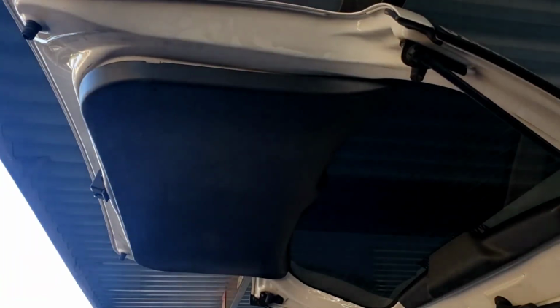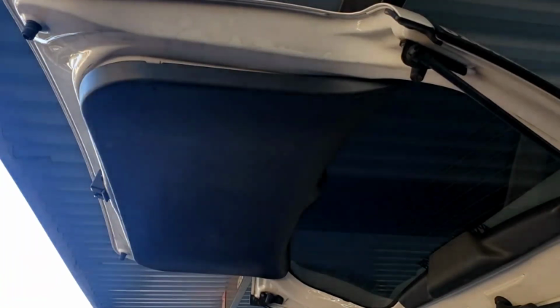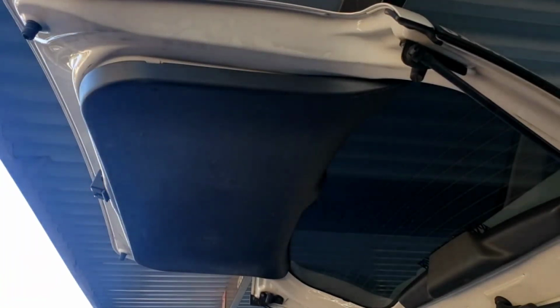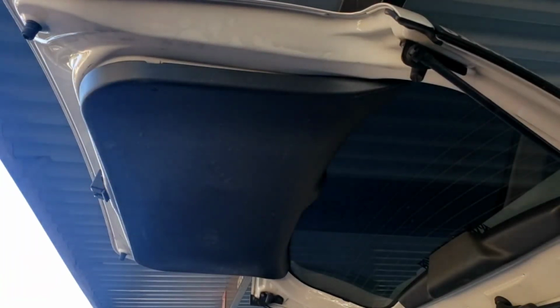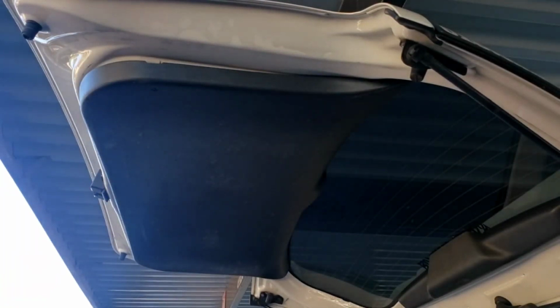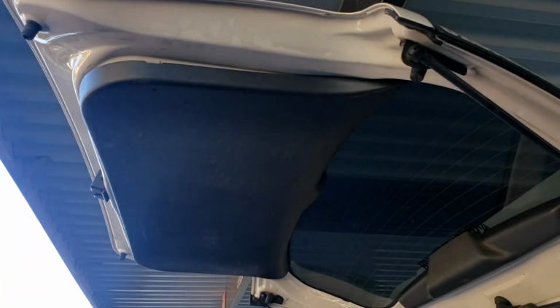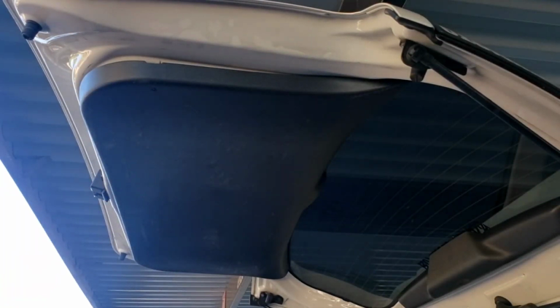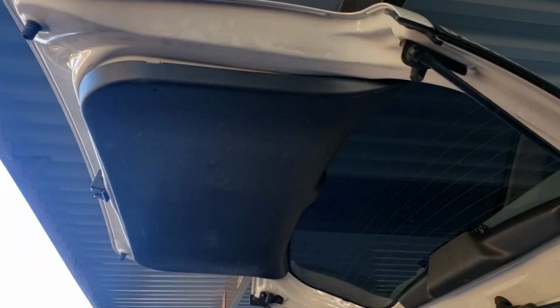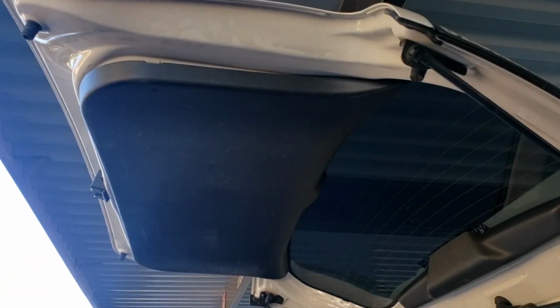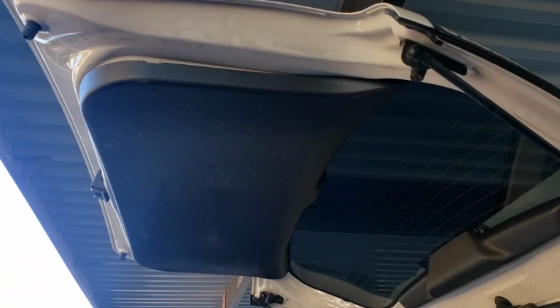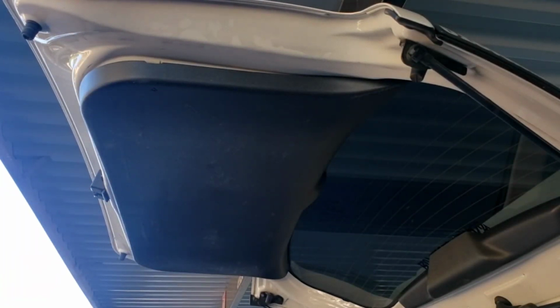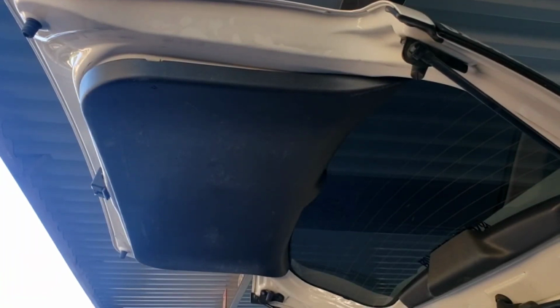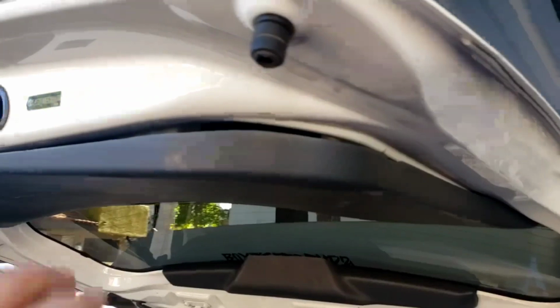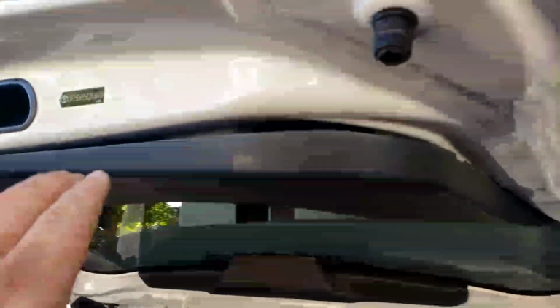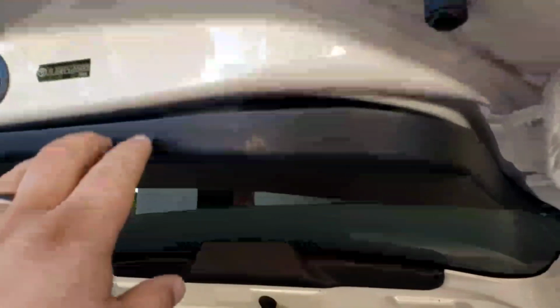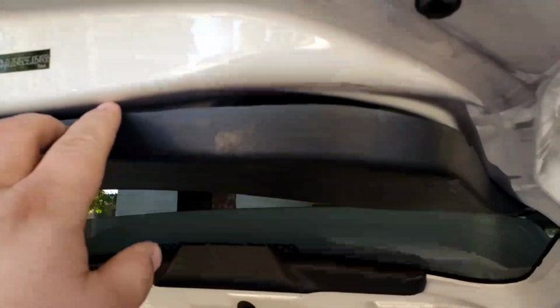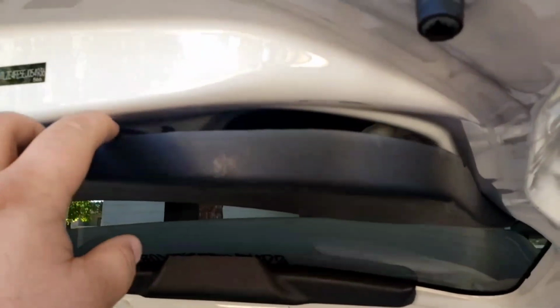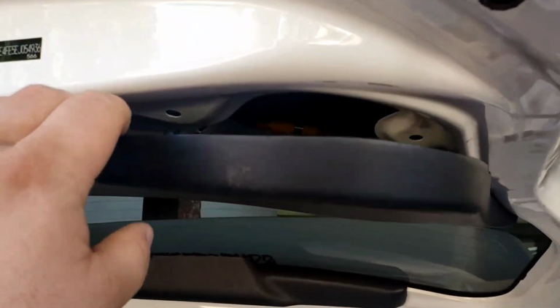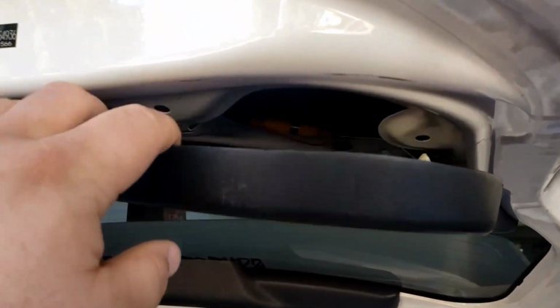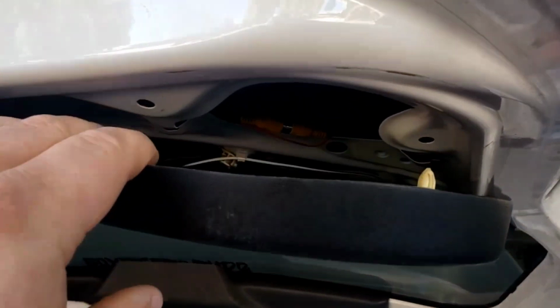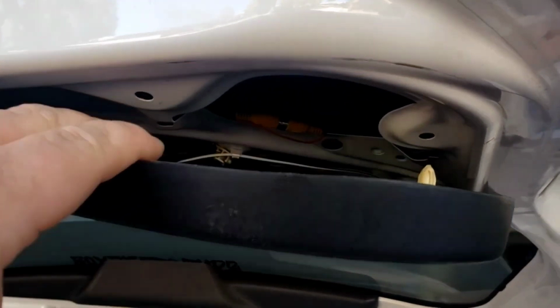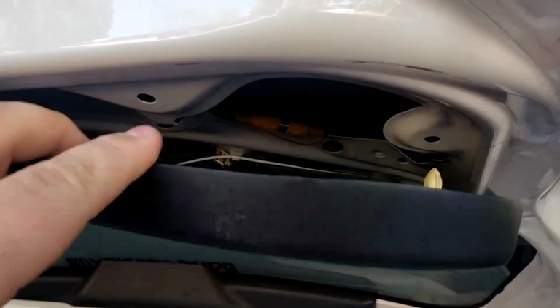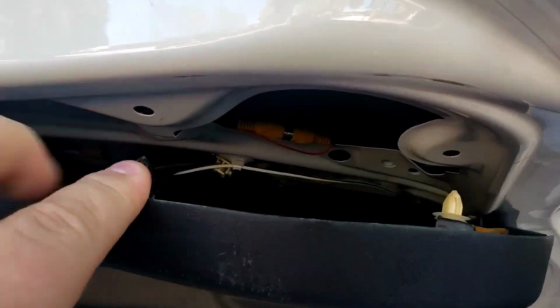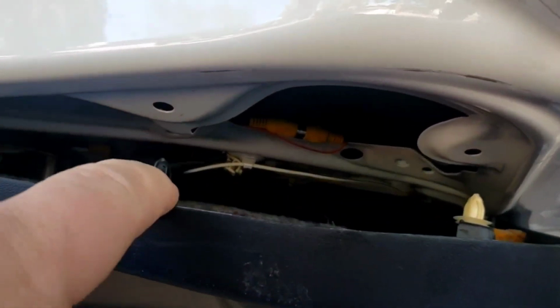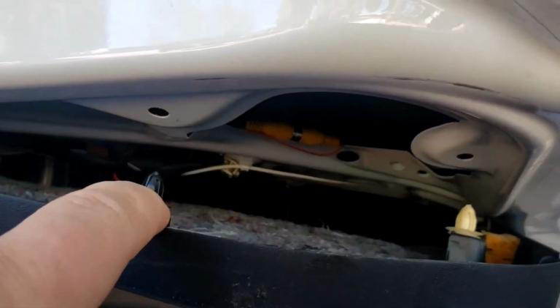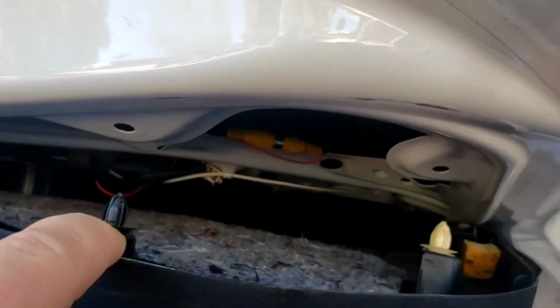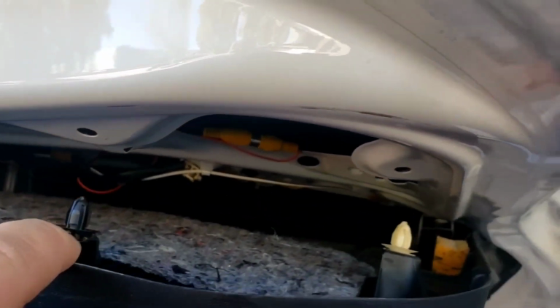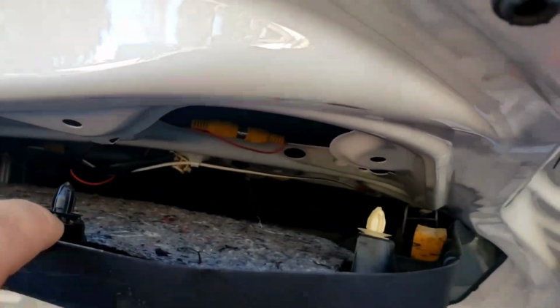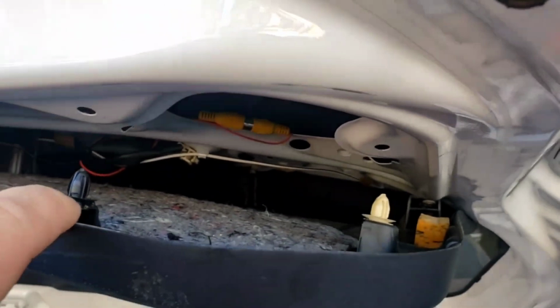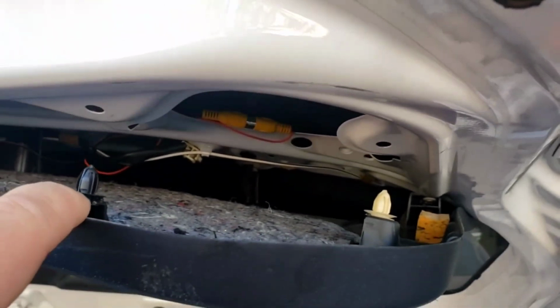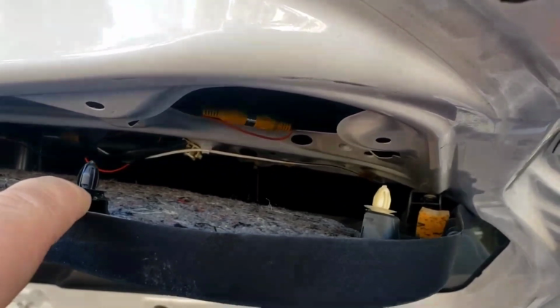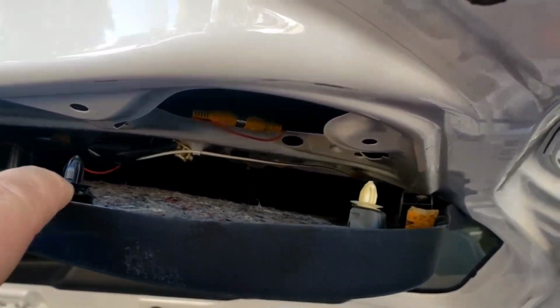Go ahead and pull the panel down and you can see the different clips. Don't be afraid of them — just go ahead and start pulling on the edge of the panel and you'll see those are popping off.